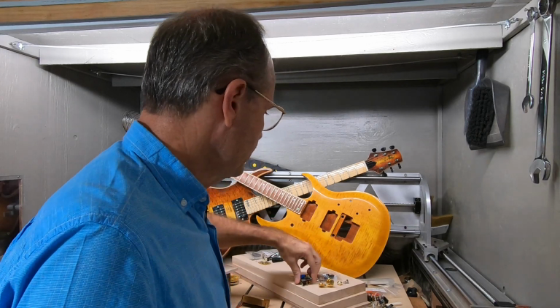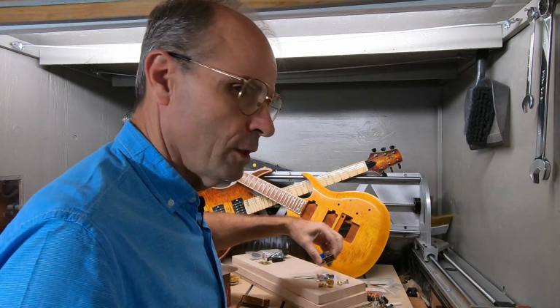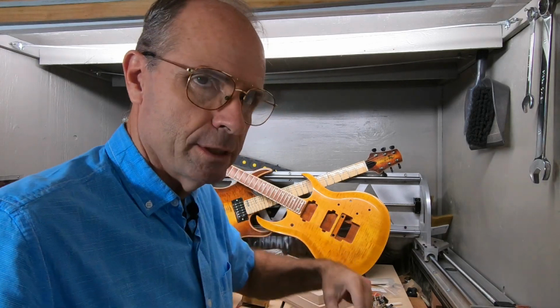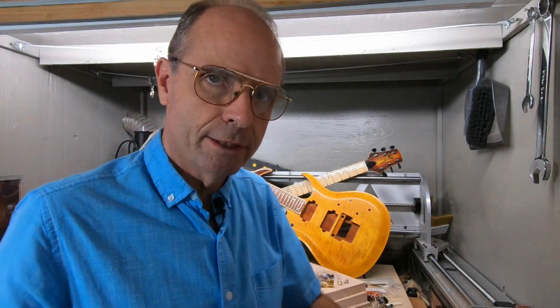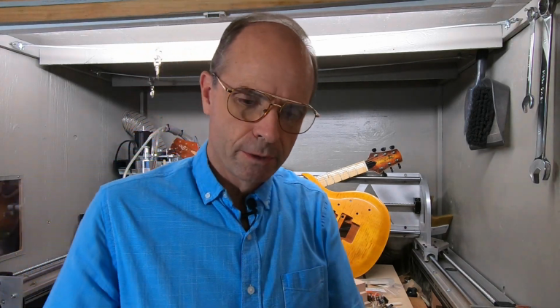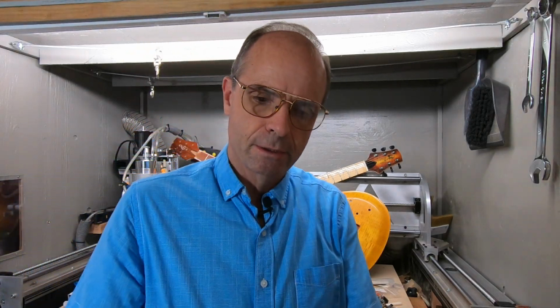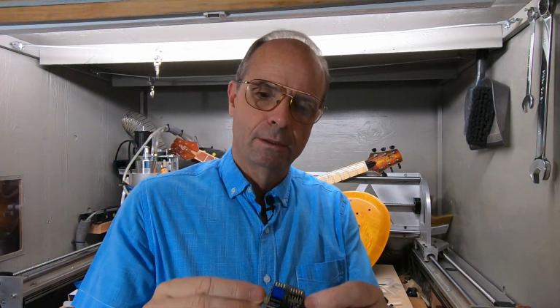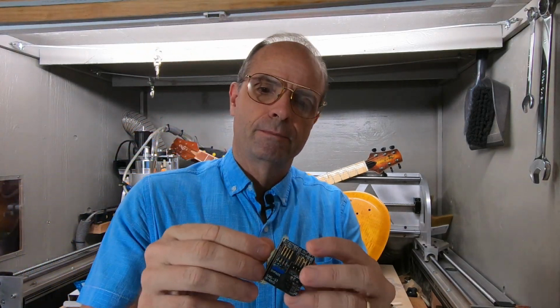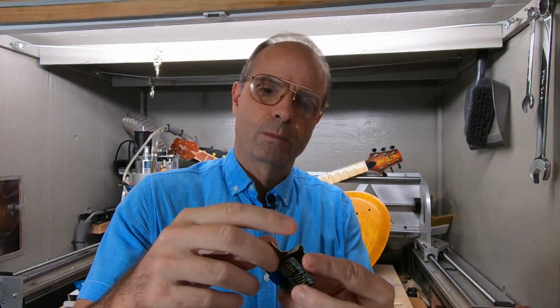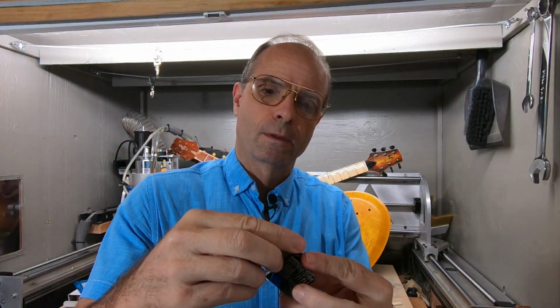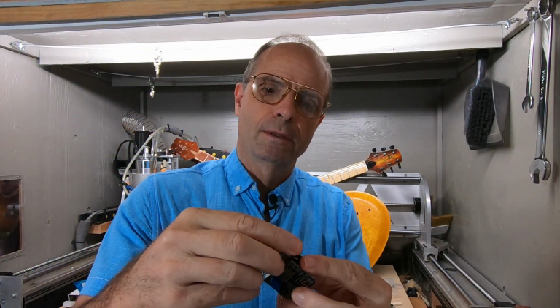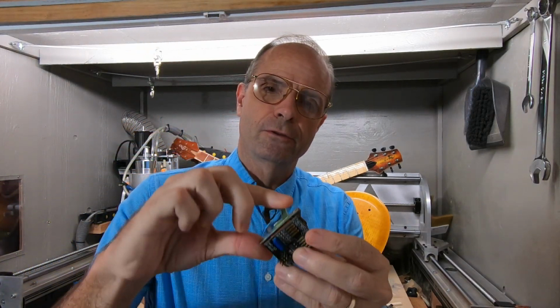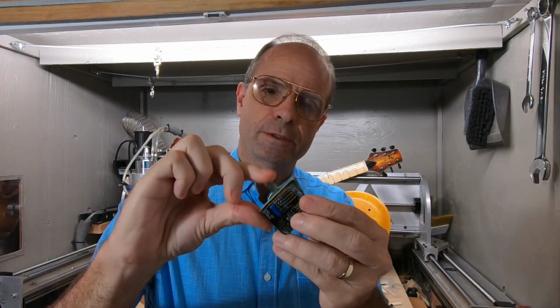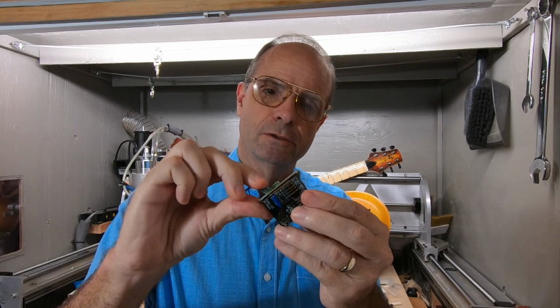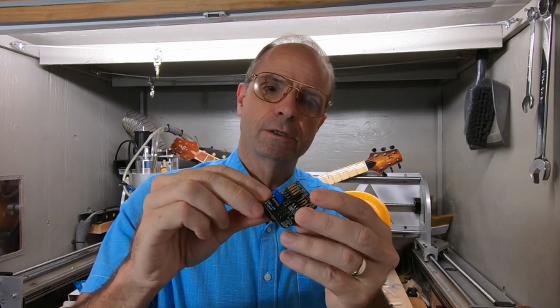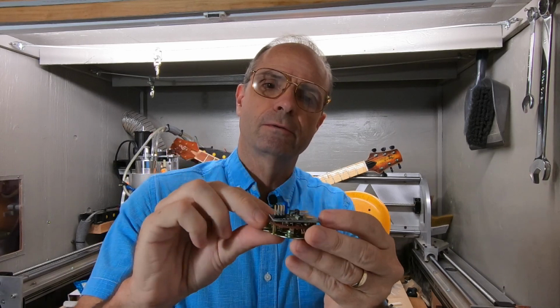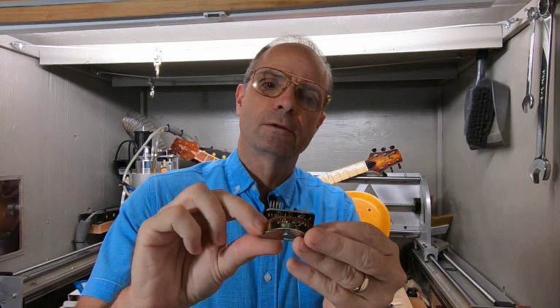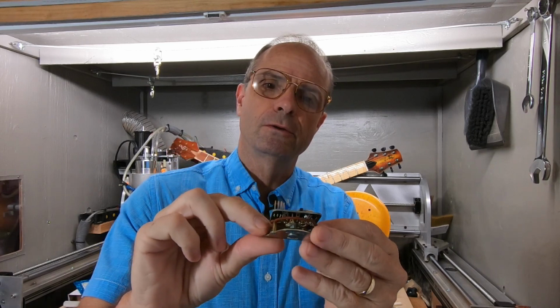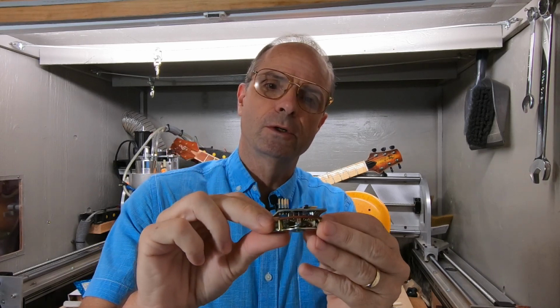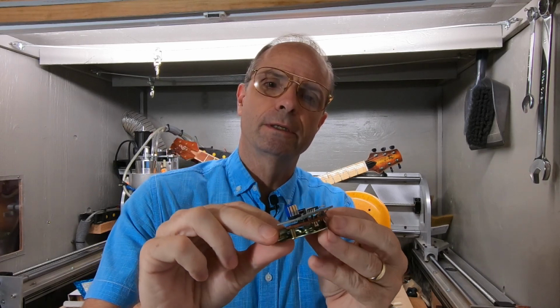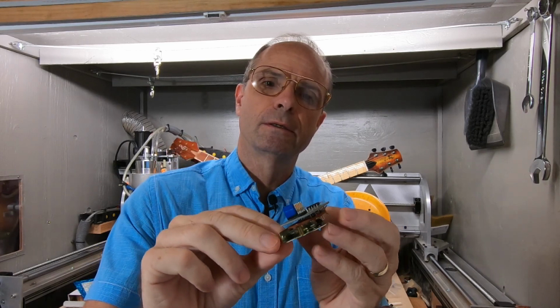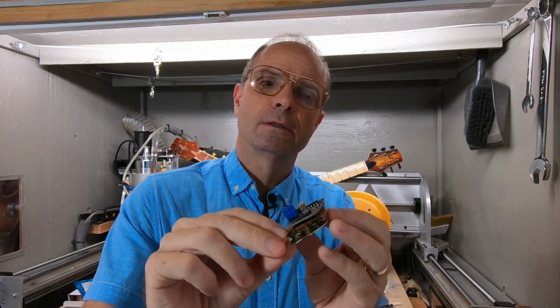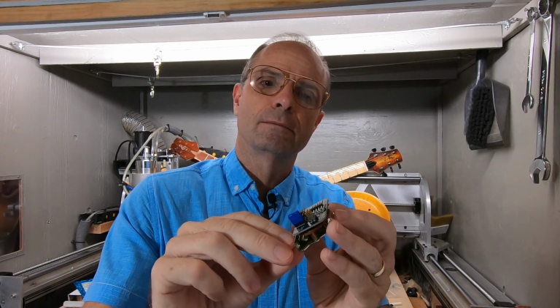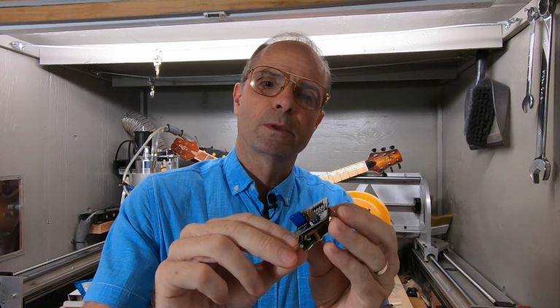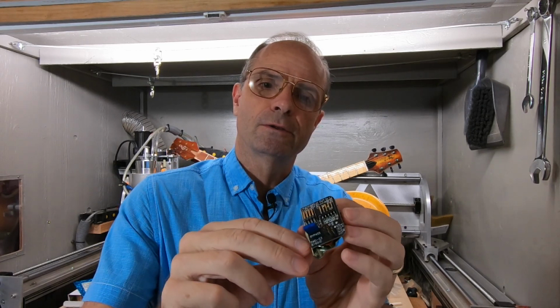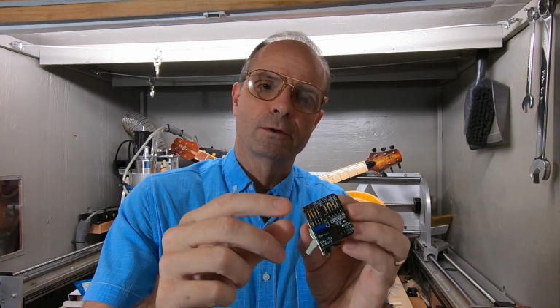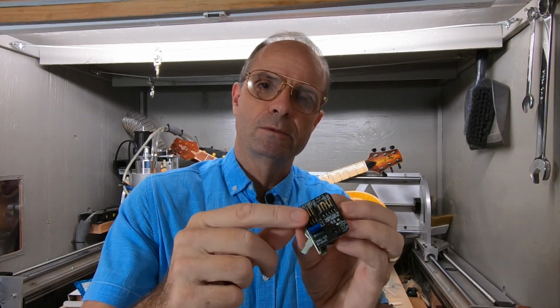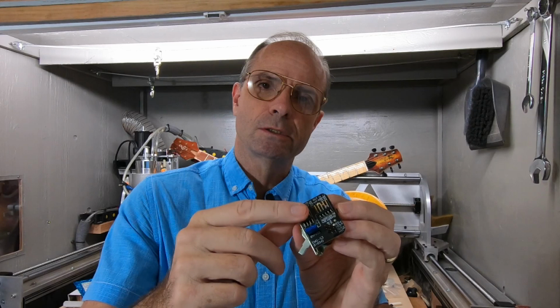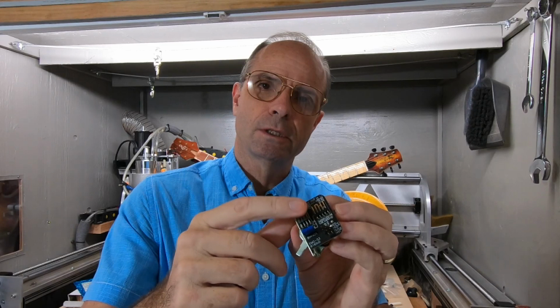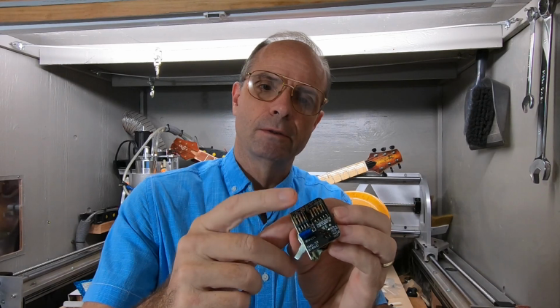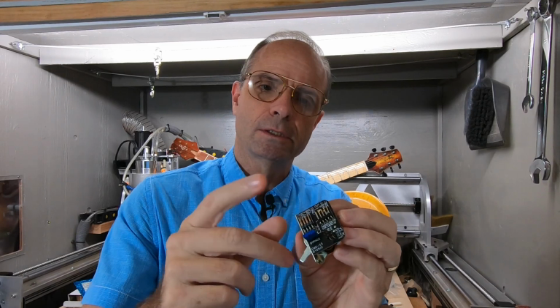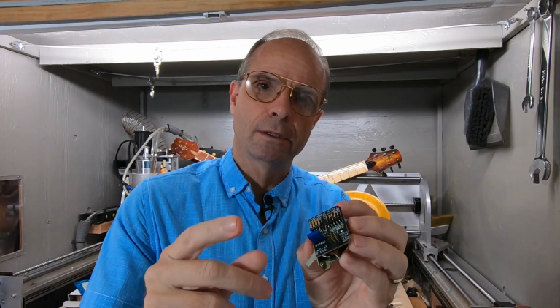You also need a selector switch. This is a three-position switch that you could put in, and it's also EMG, so it's all non-soldering.